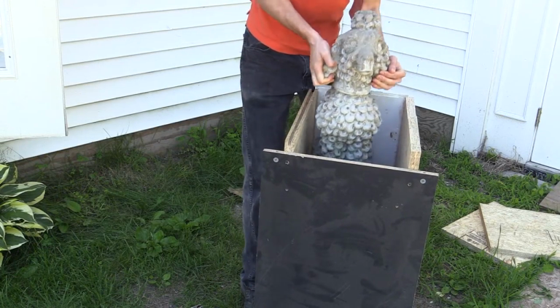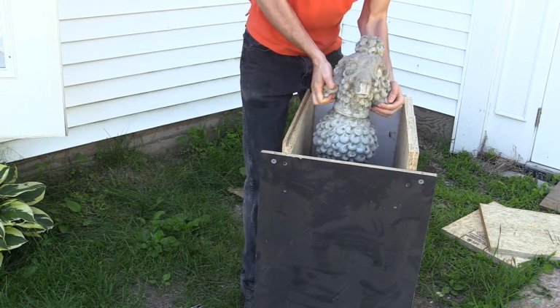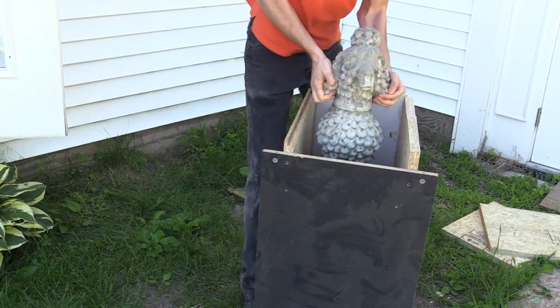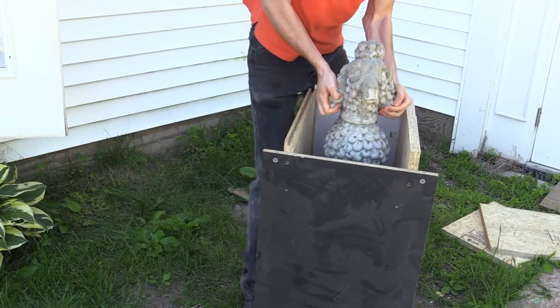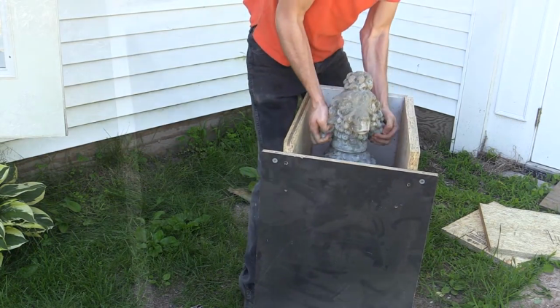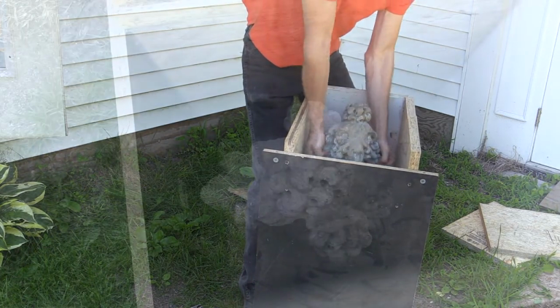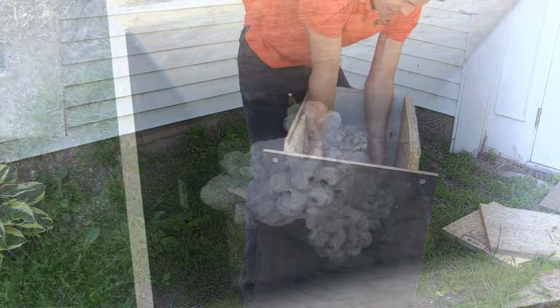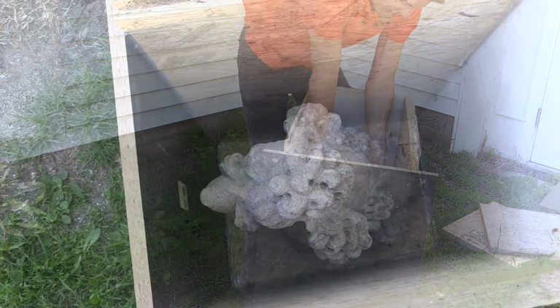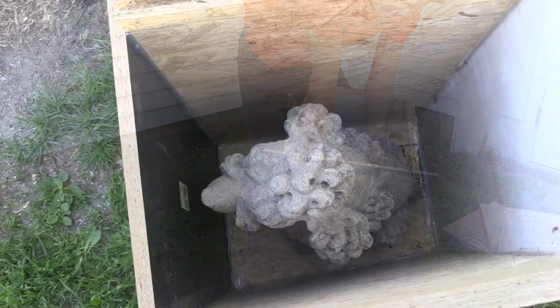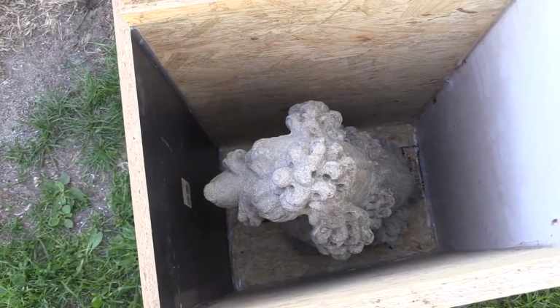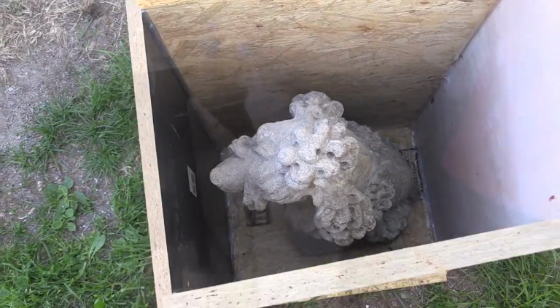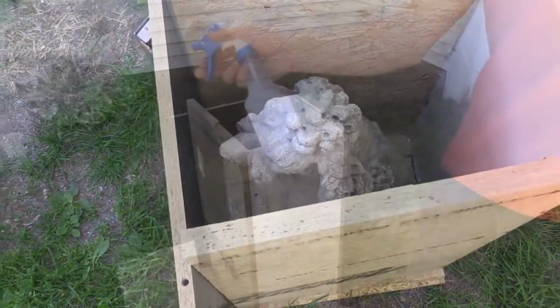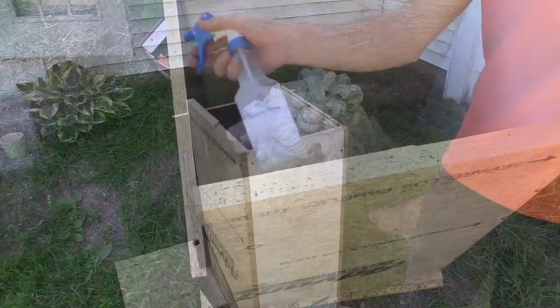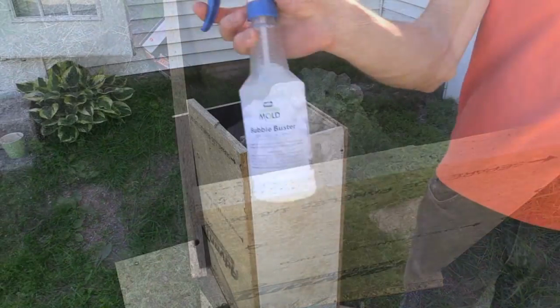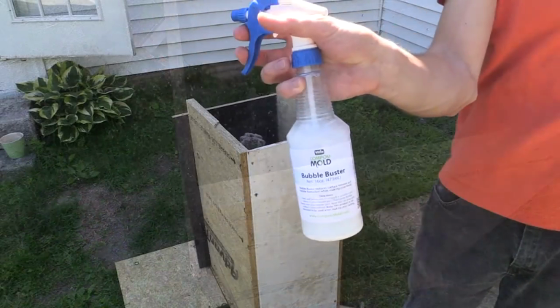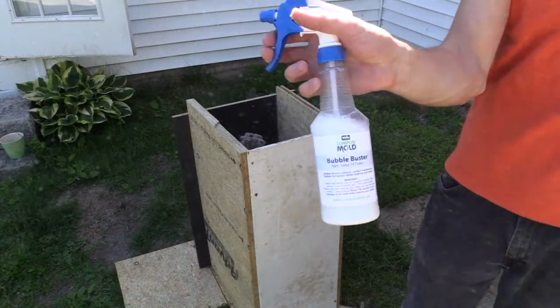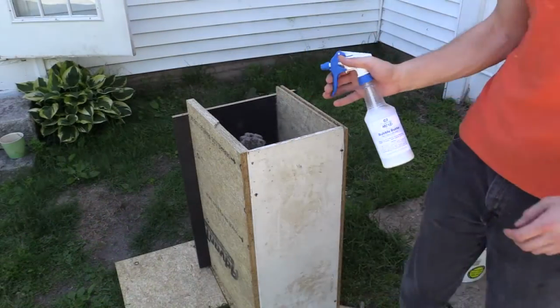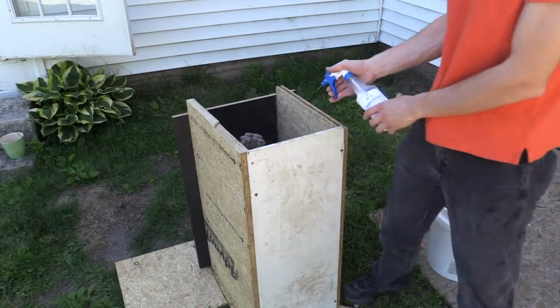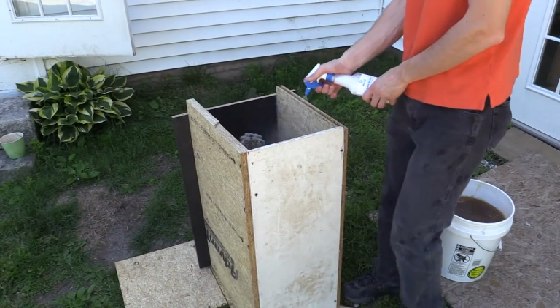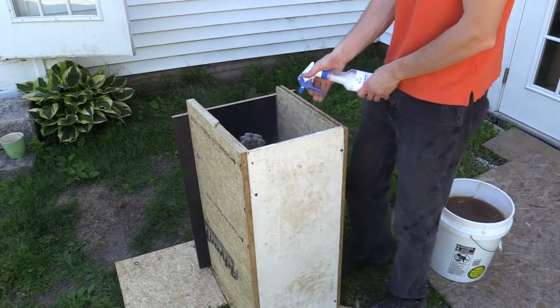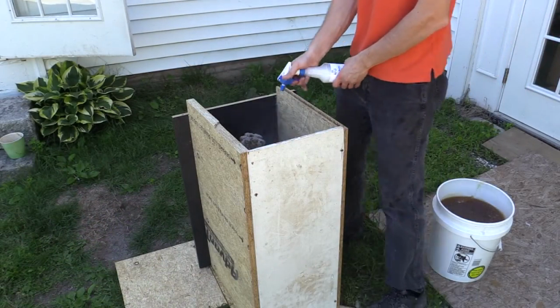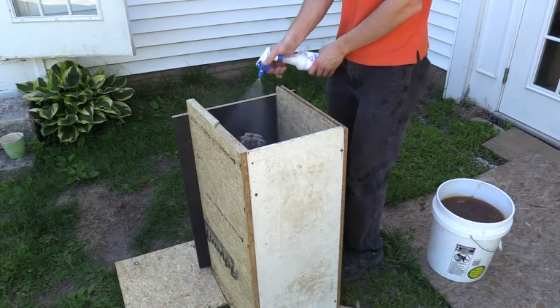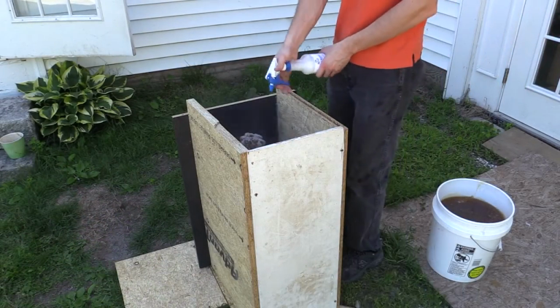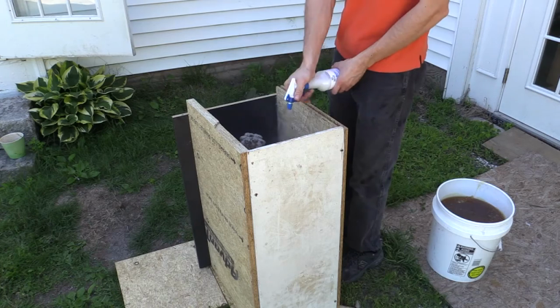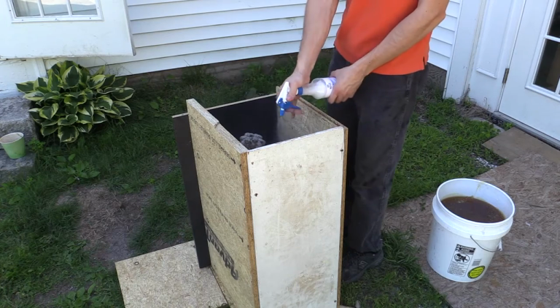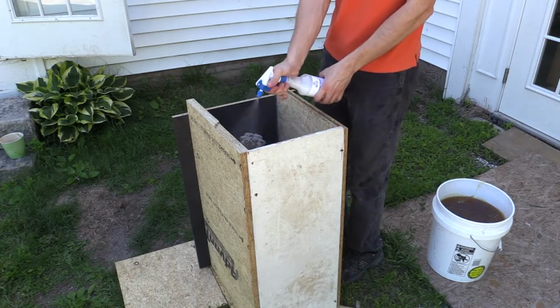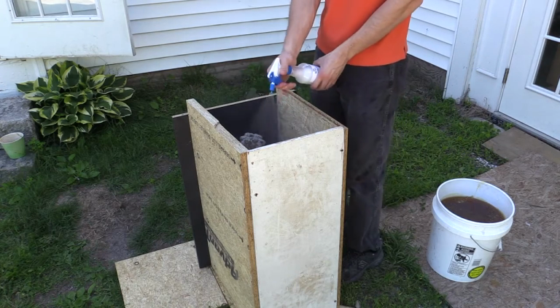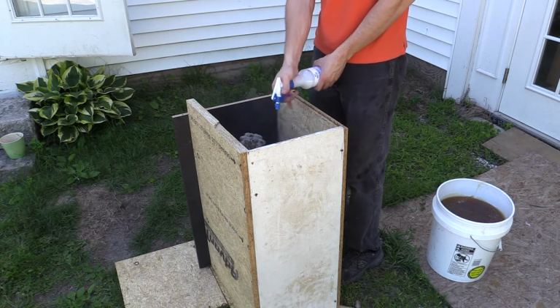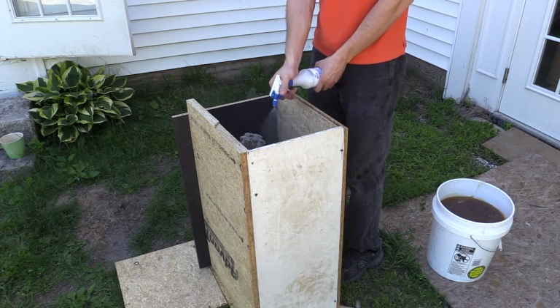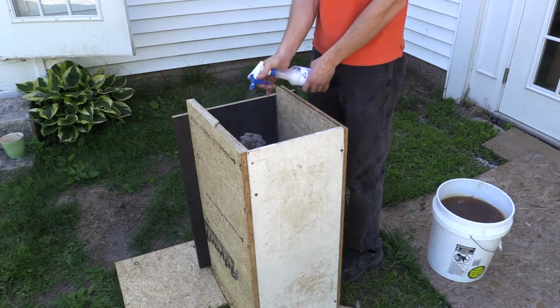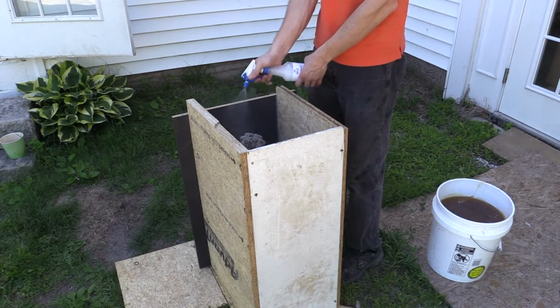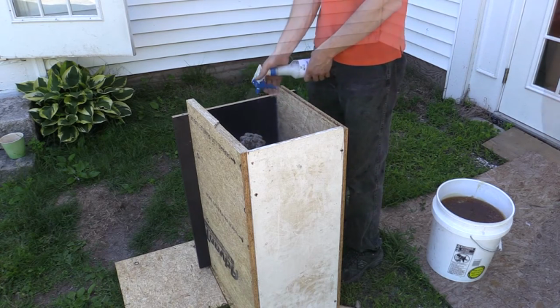Make sure your master is sealed and coated with mold release, then place it in the mold box and spray it with a heavy coated bubble buster. Bubble buster is a great way to prevent bubbles from sticking to your part by breaking surface tension, allowing bubbles to rise to the surface.